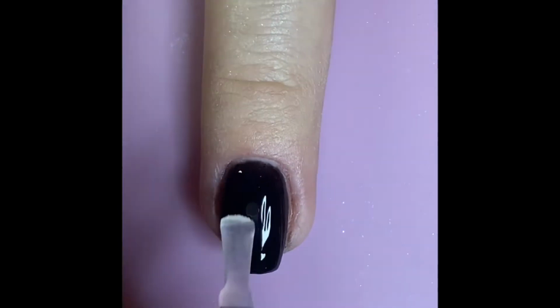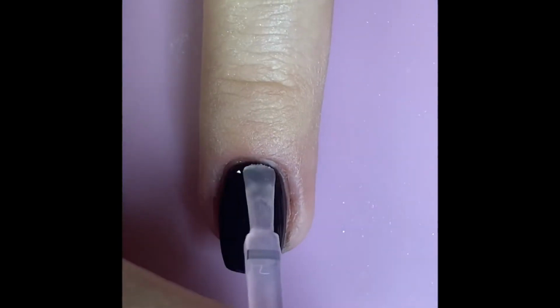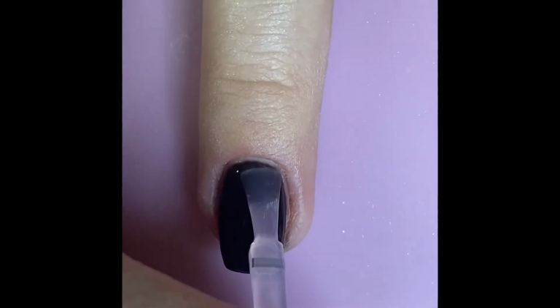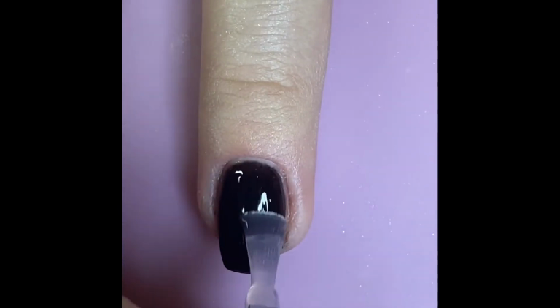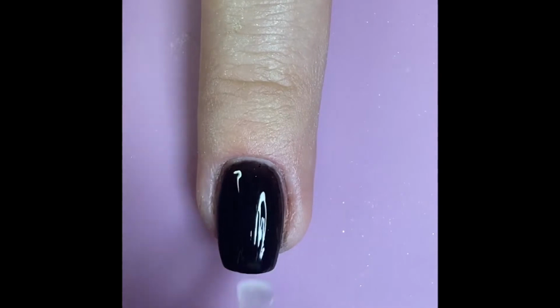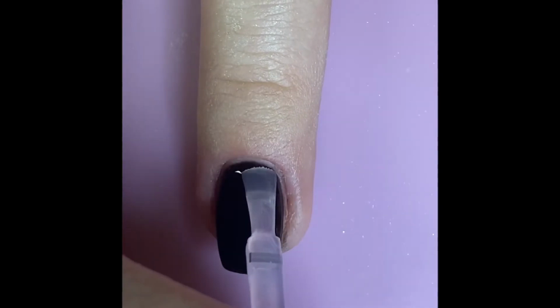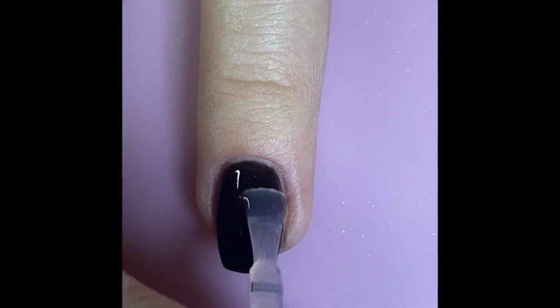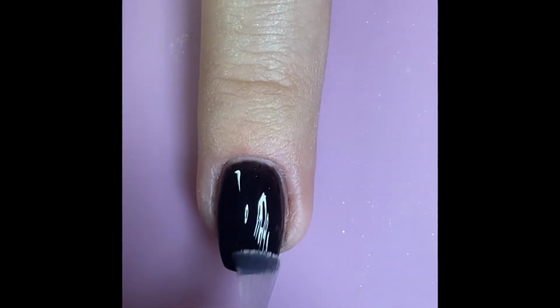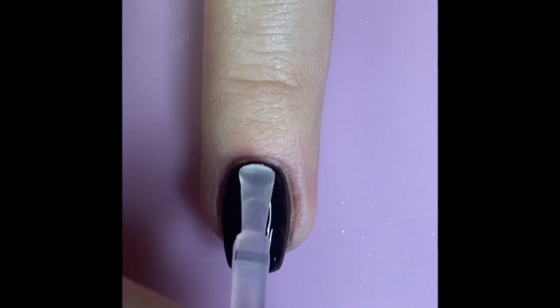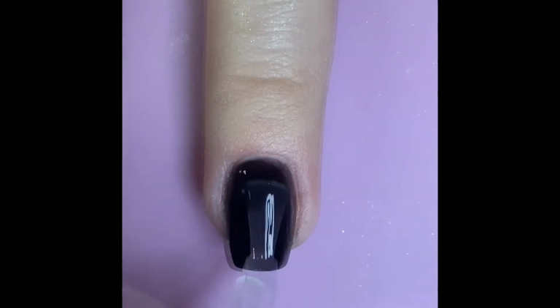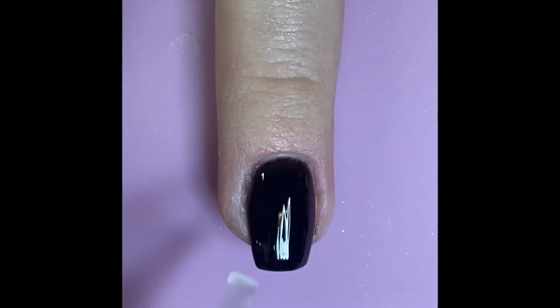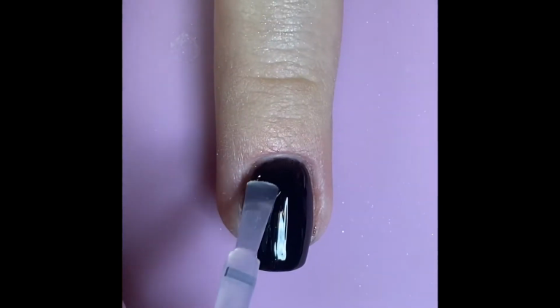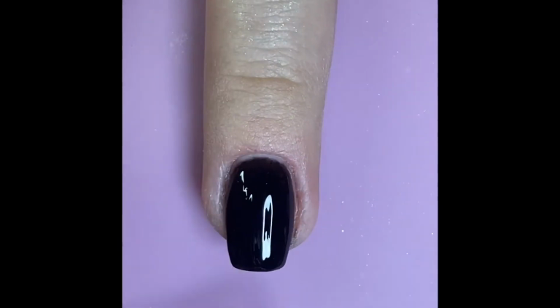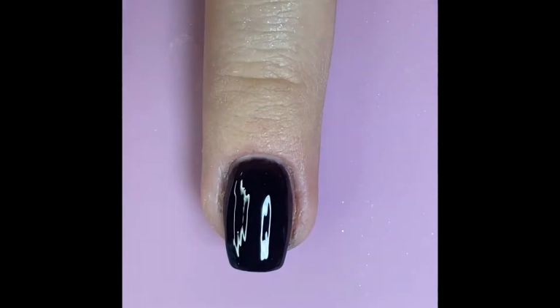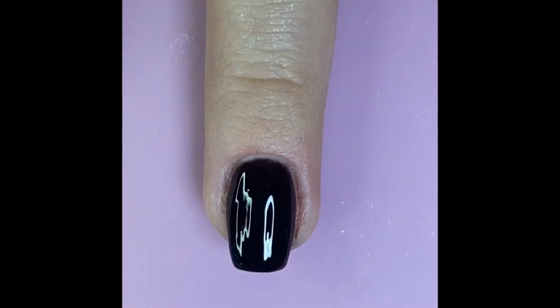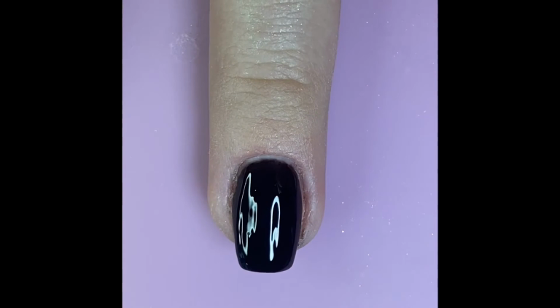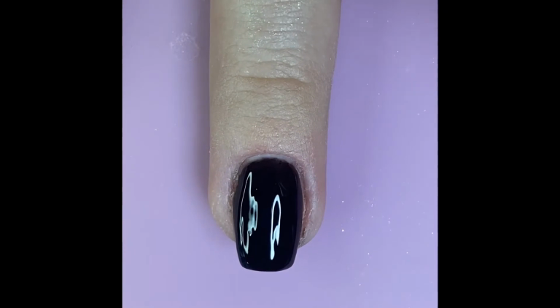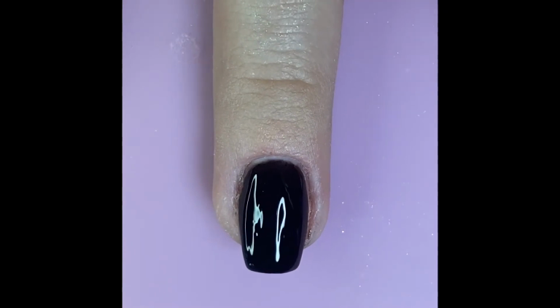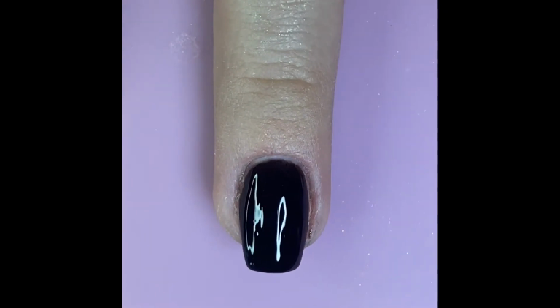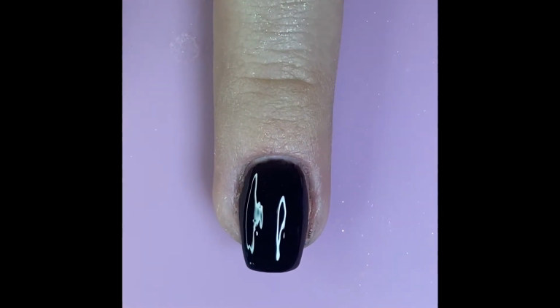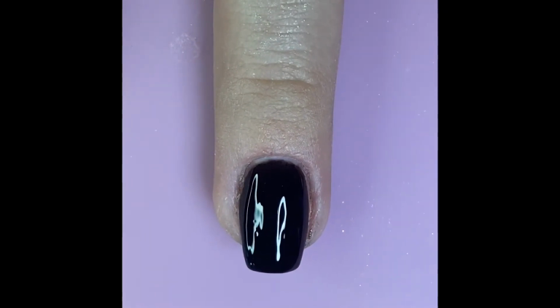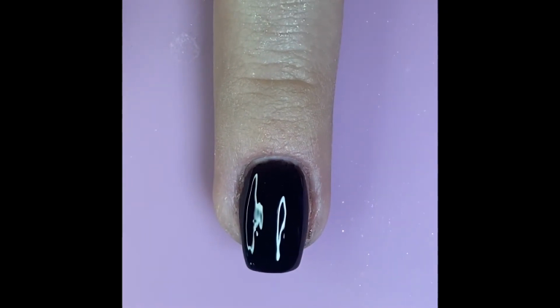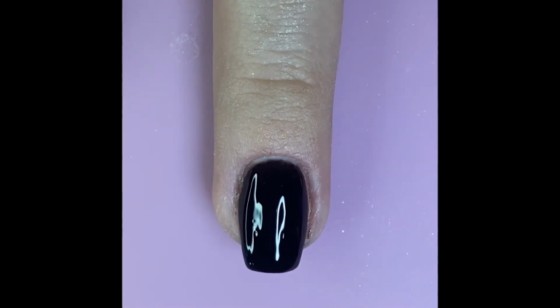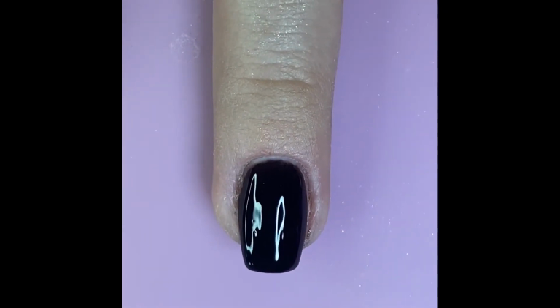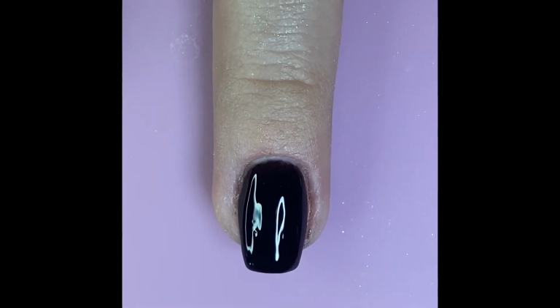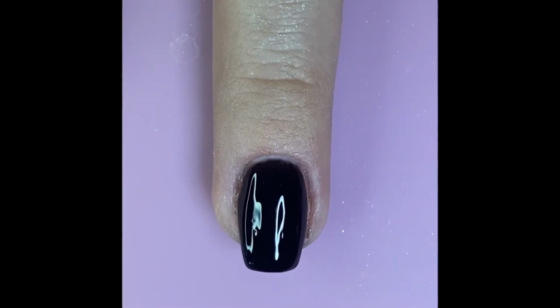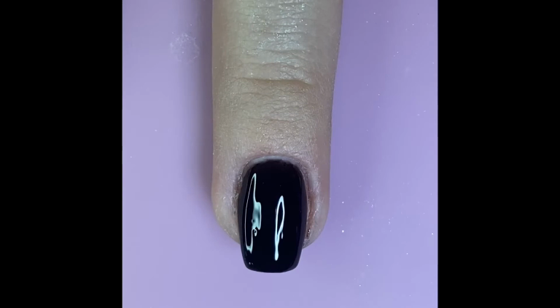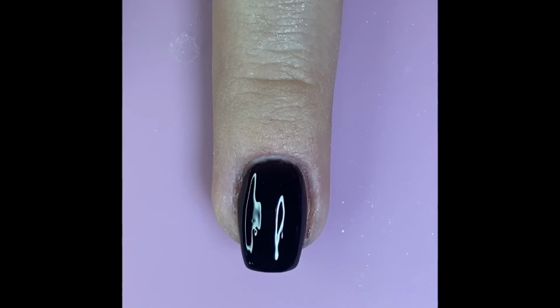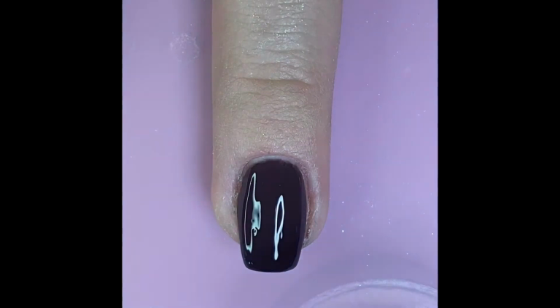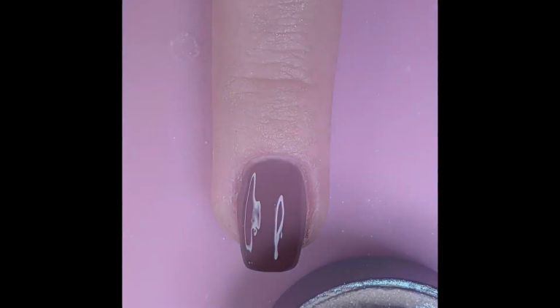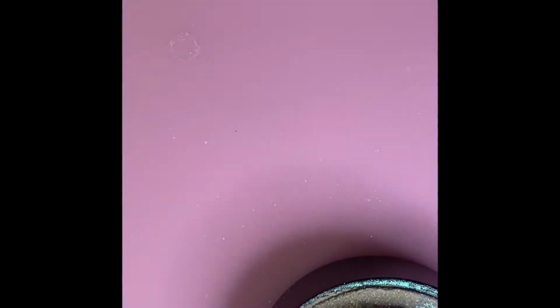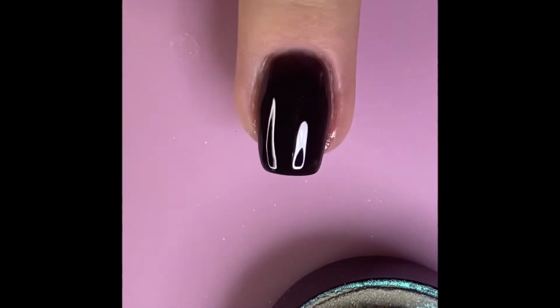When you cure your gel top coat, make sure you're not curing it all the way. It depends on the lamp you're using, but generally speaking, cure it for about 20 to 25 seconds so the top coat remains tacky so that we can apply the chrome powder and it will stick properly.